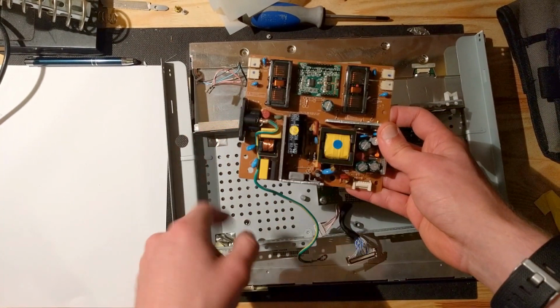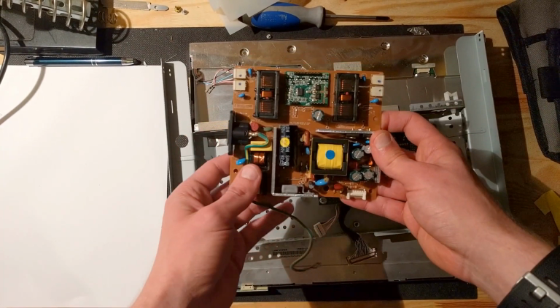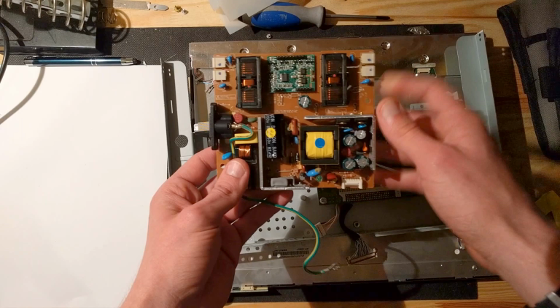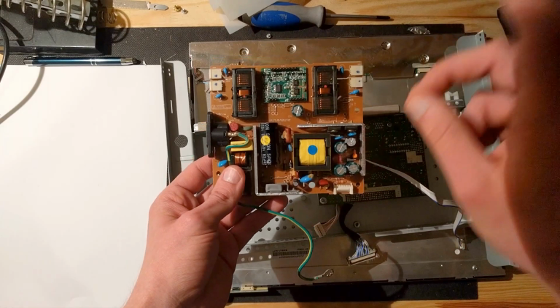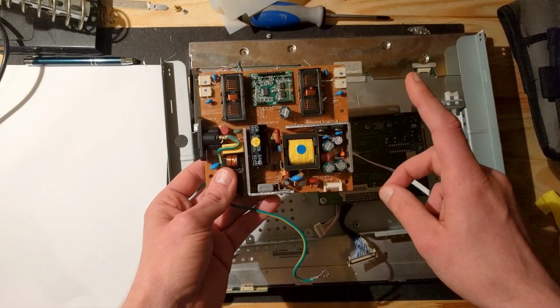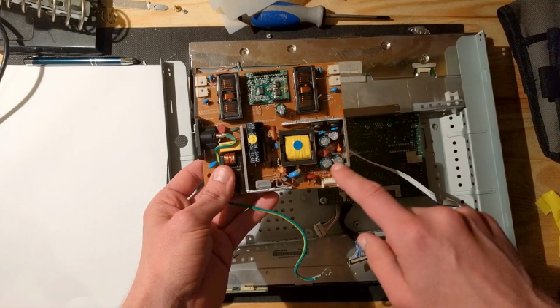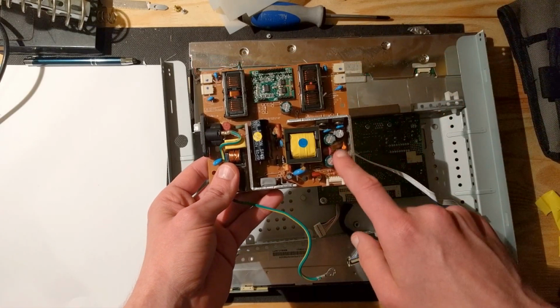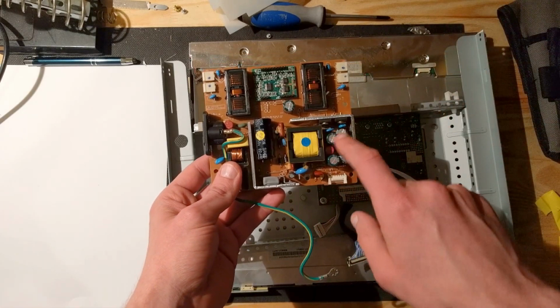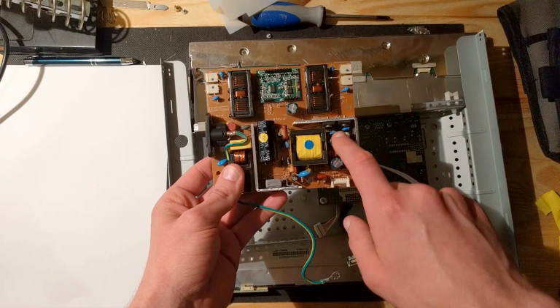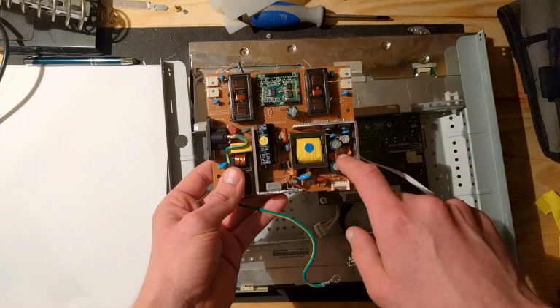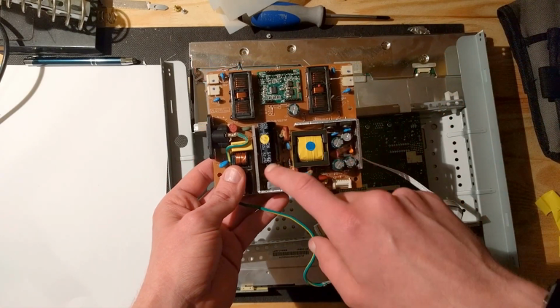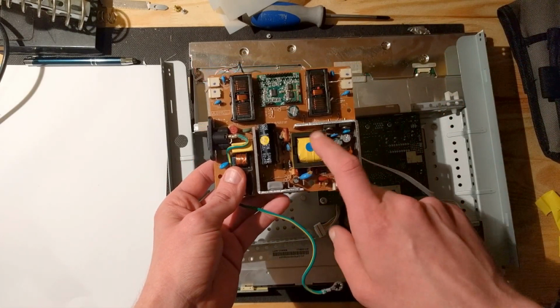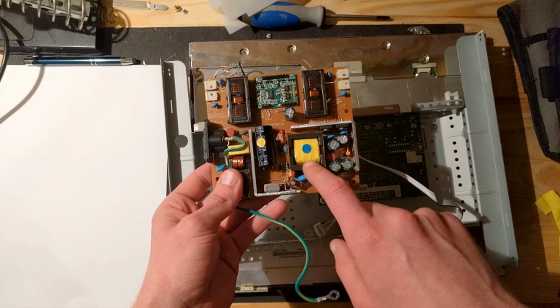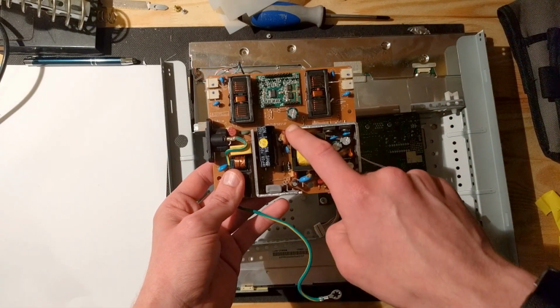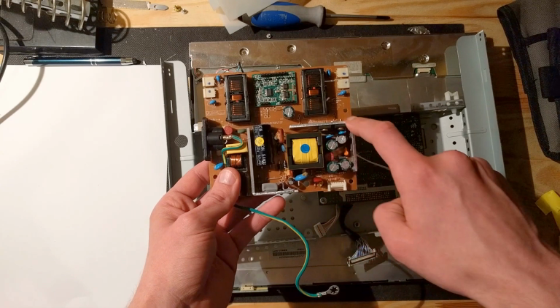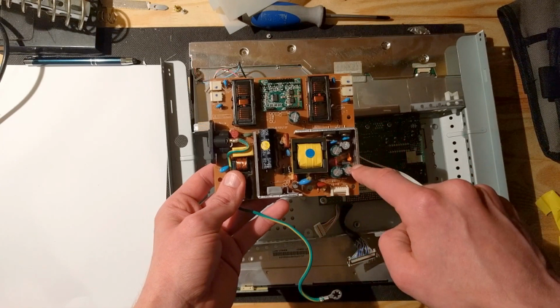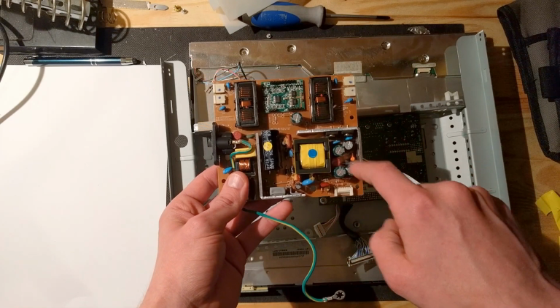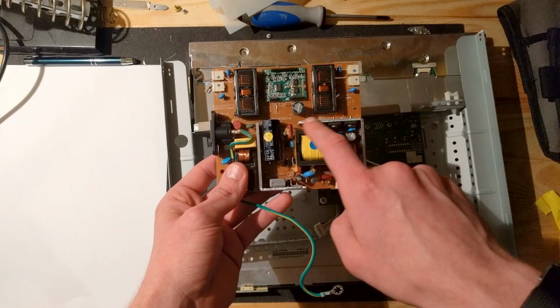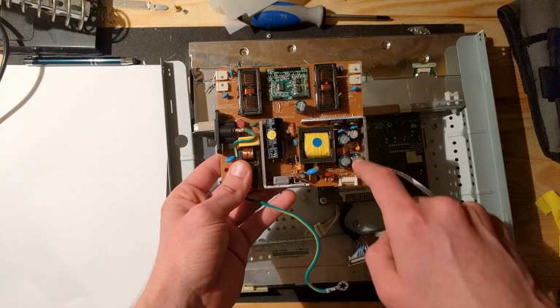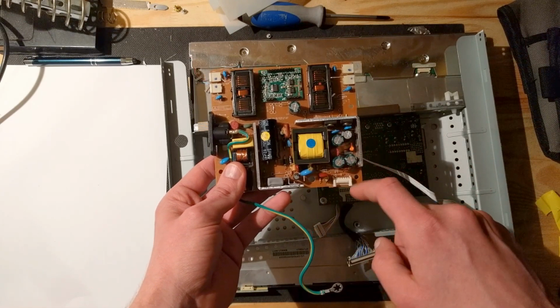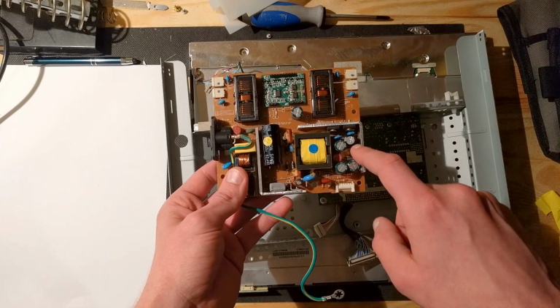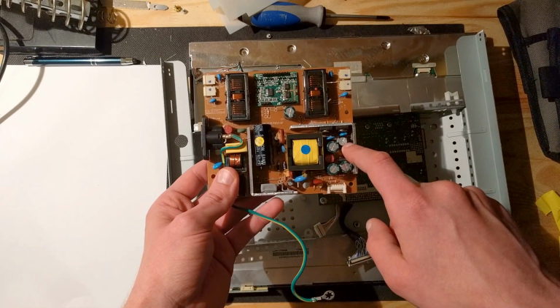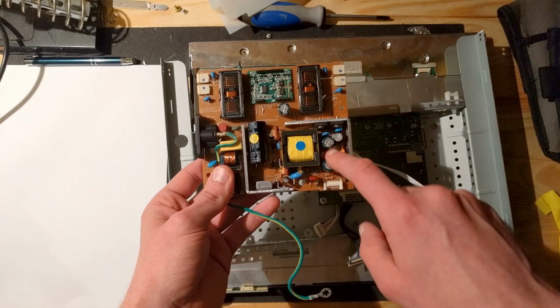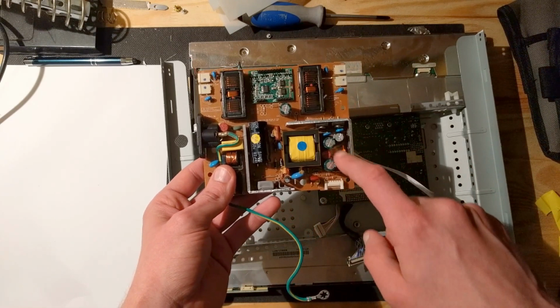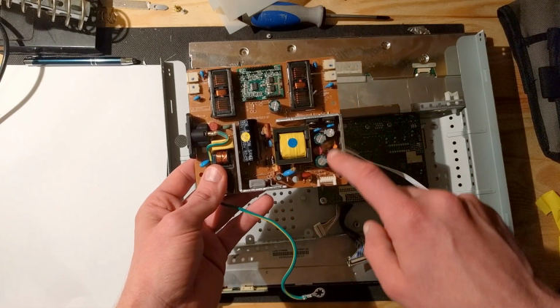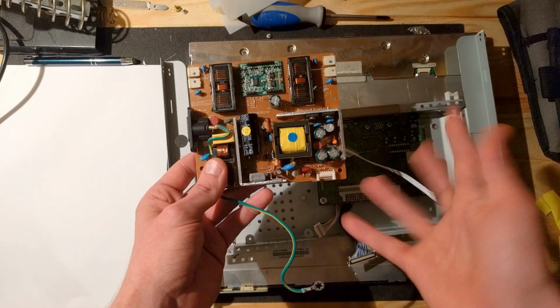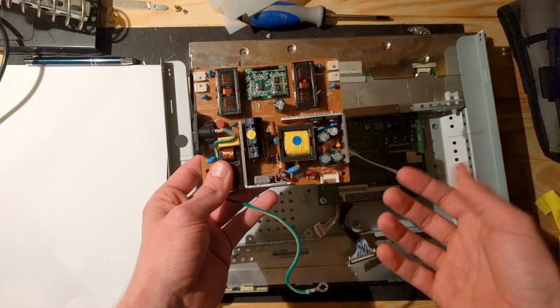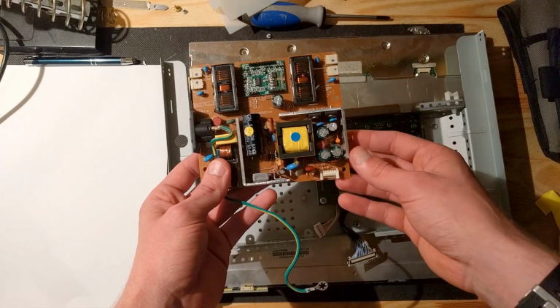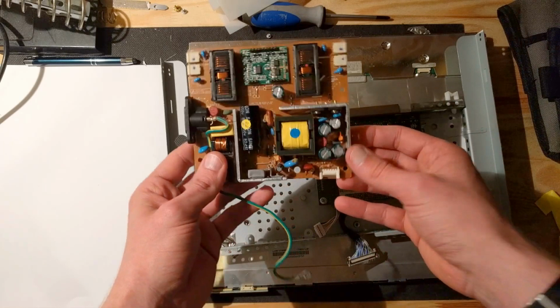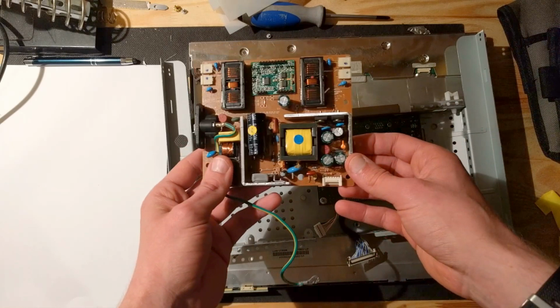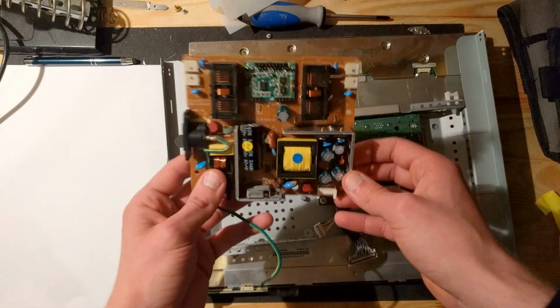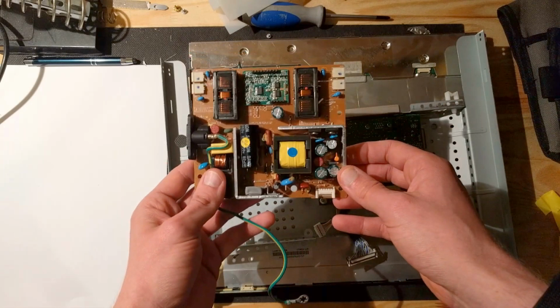Usually the thing that's broken with these power supplies is a capacitor. Right here you have these capacitors — they are always close to this yellow transformer and always close to this heat sink right here. All these cylinders are usually what's broken, or multiple ones. How do you know if they are broken?